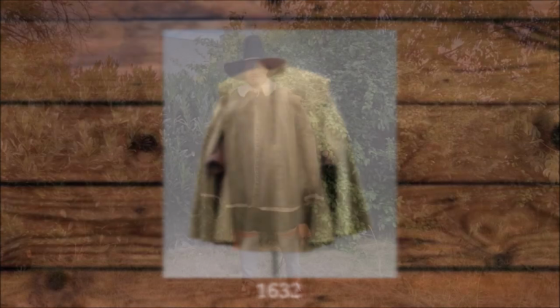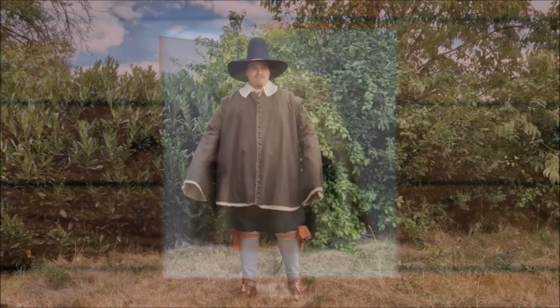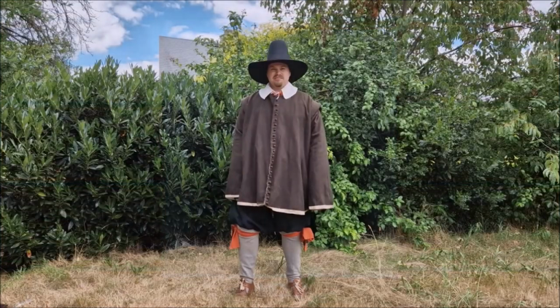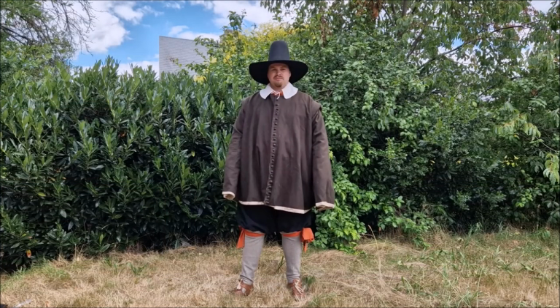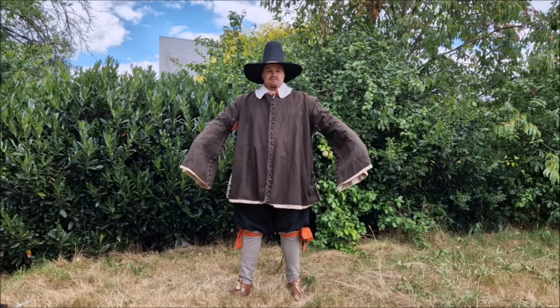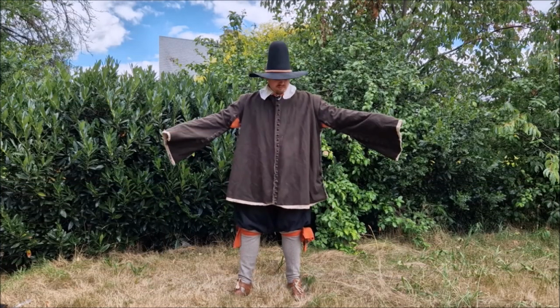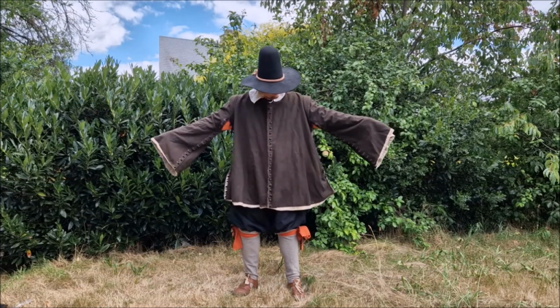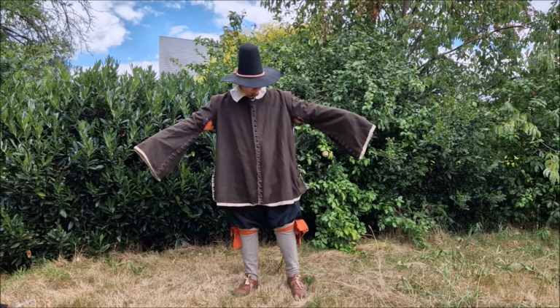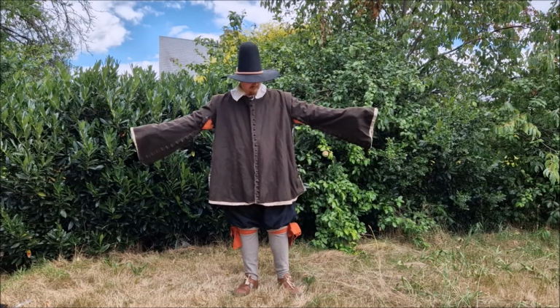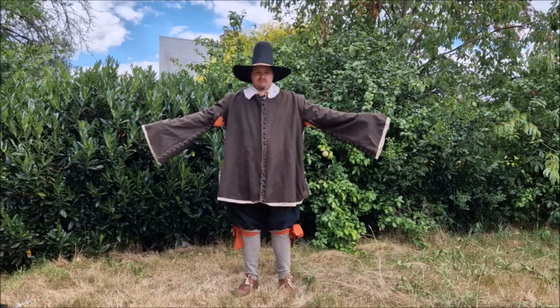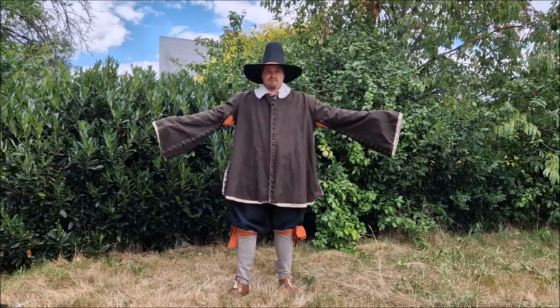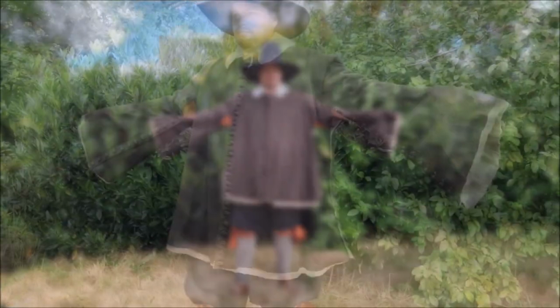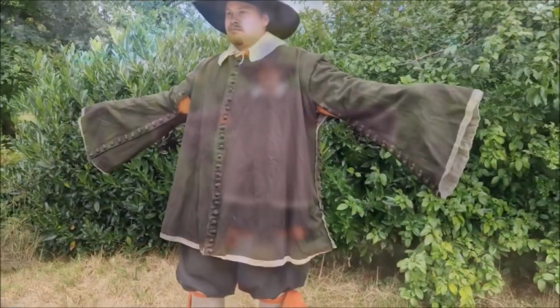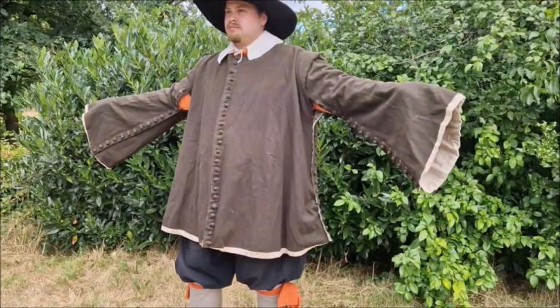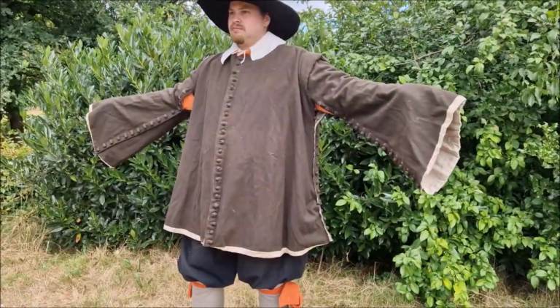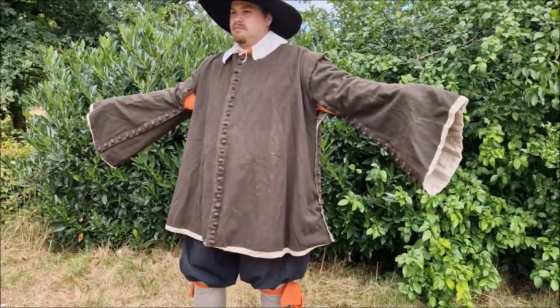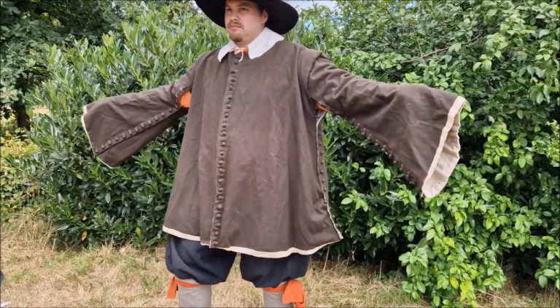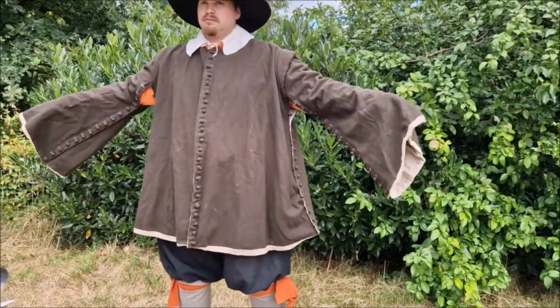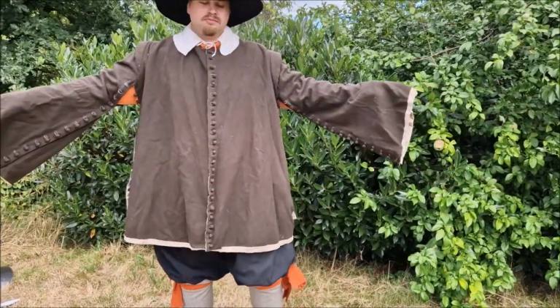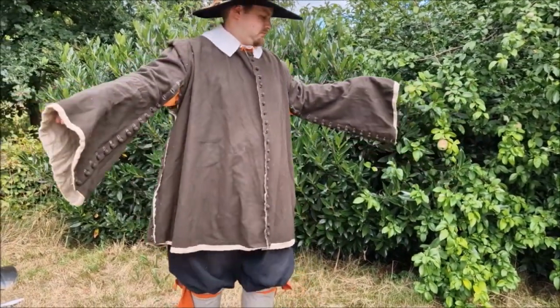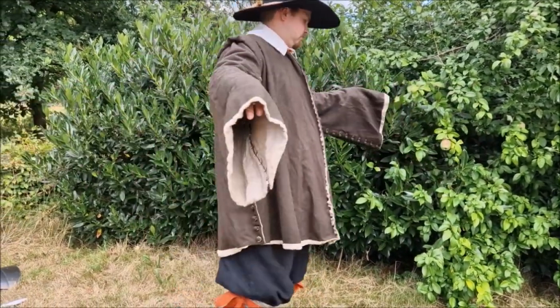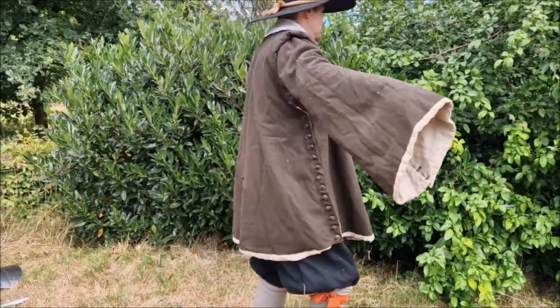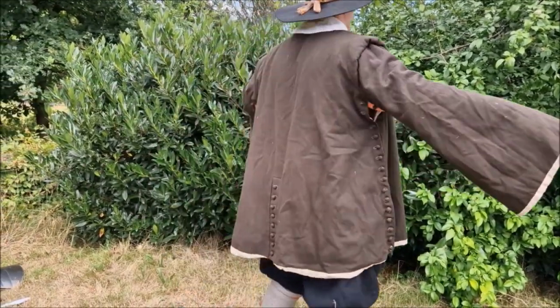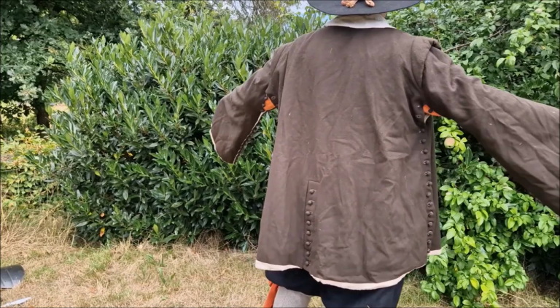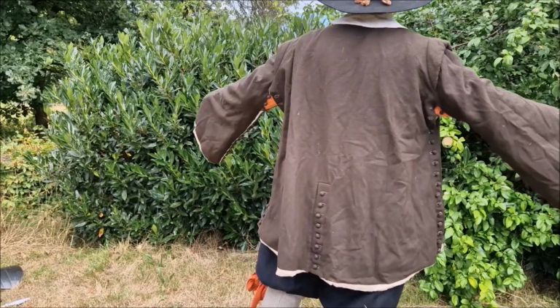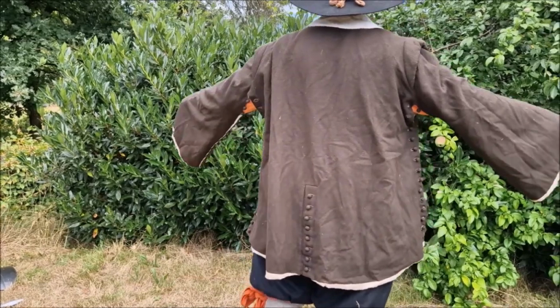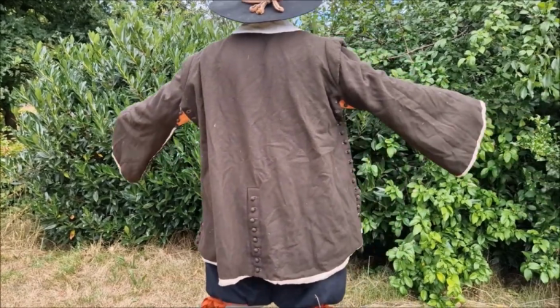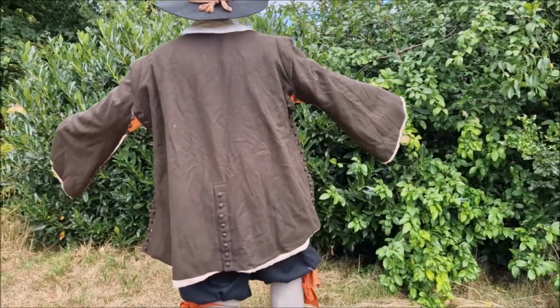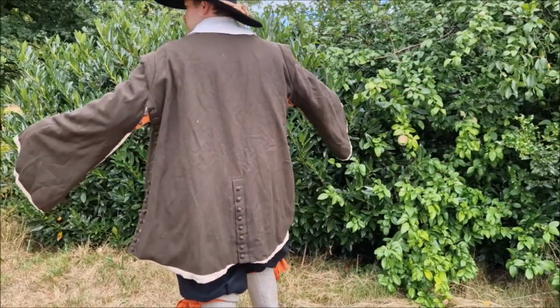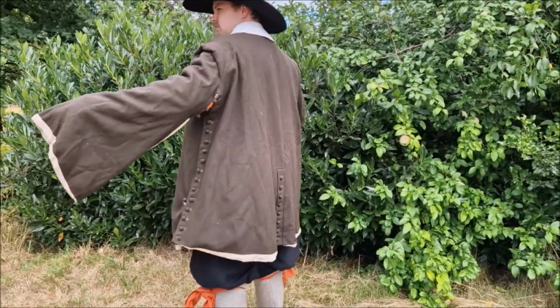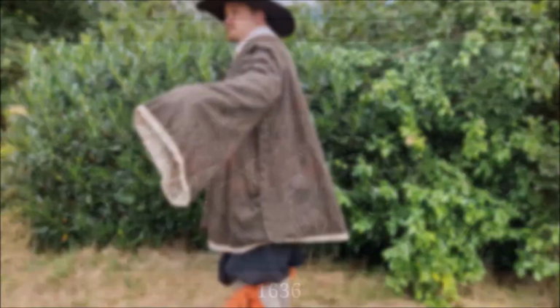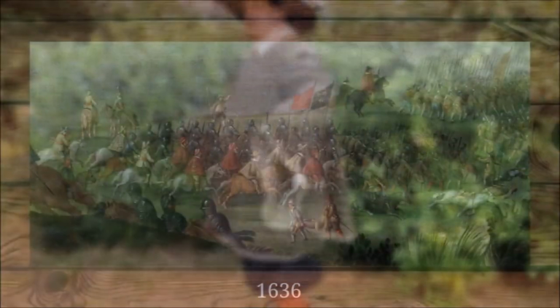You can also close up the sleeves and the sides. This creates a large overcoat with sleeves that hang over your hands, which is useful when riding a horse in bad weather to protect your hands.